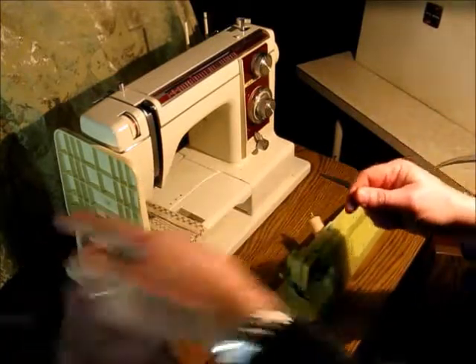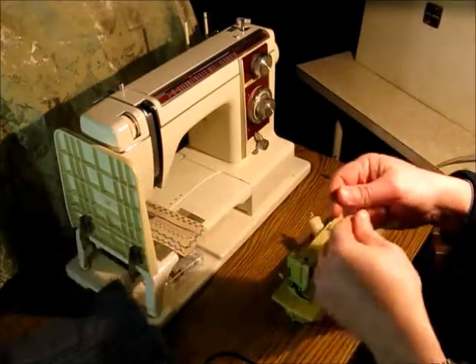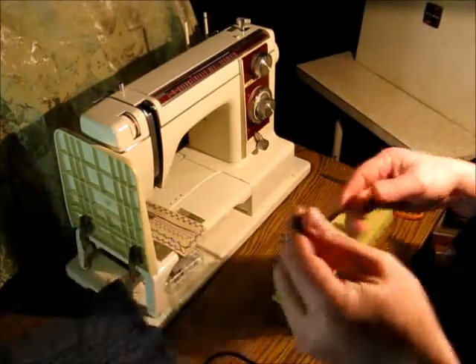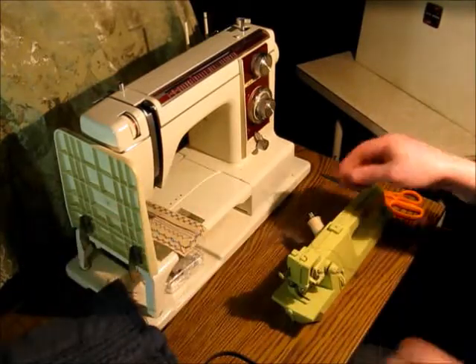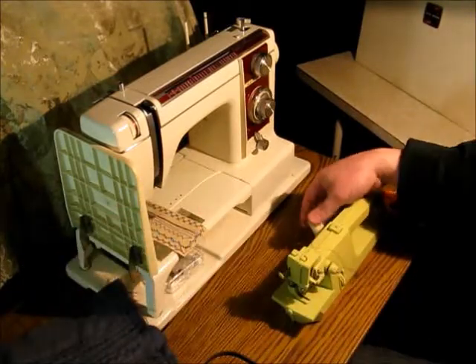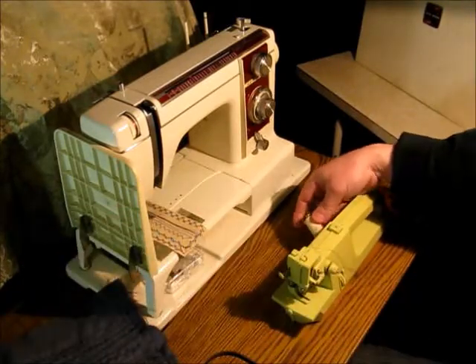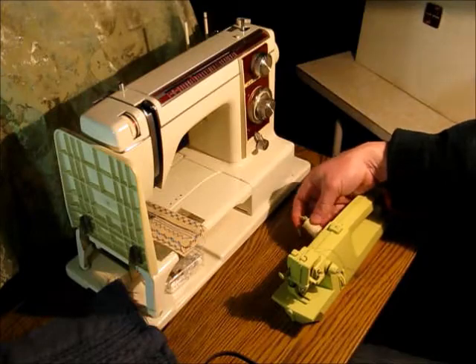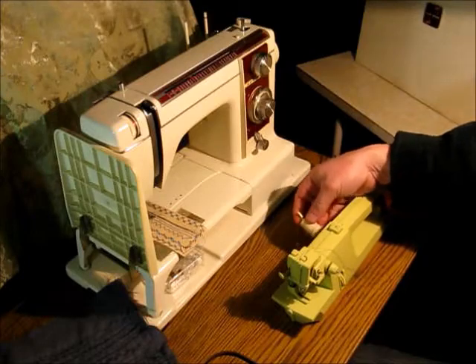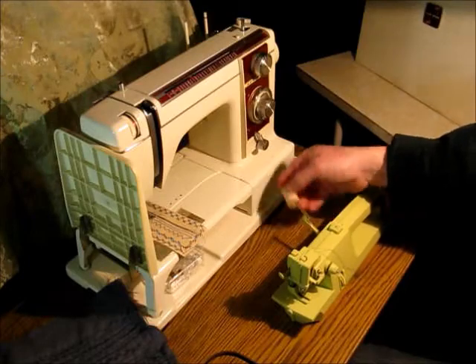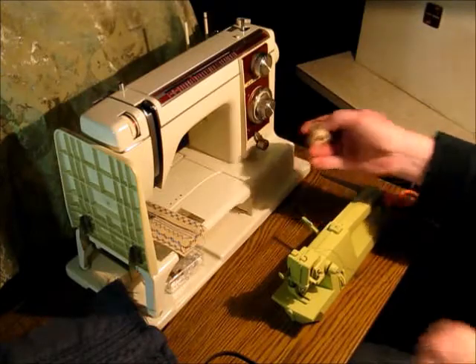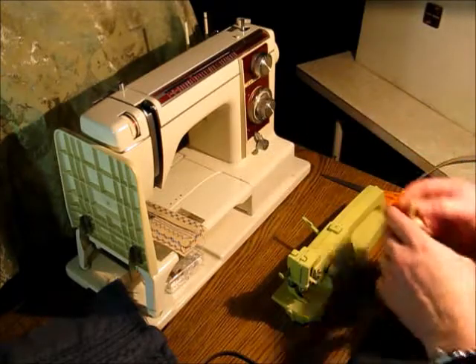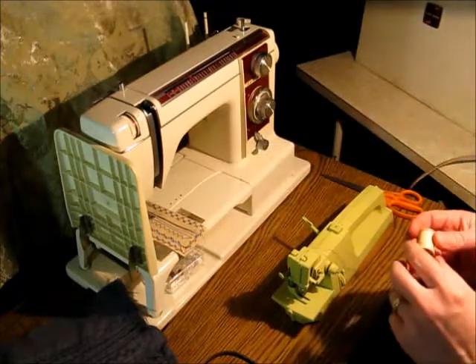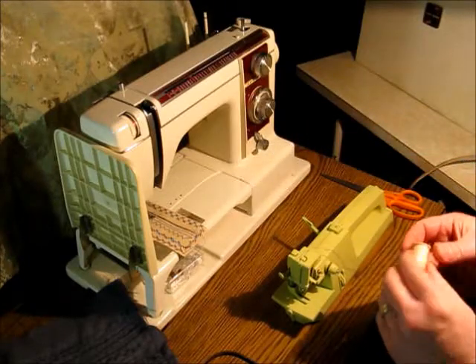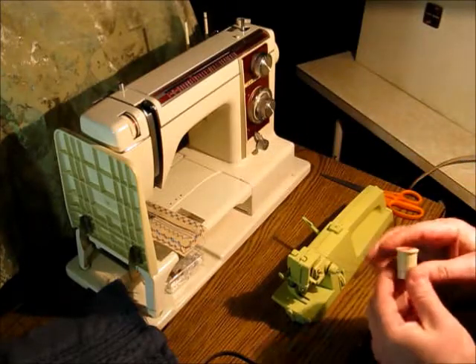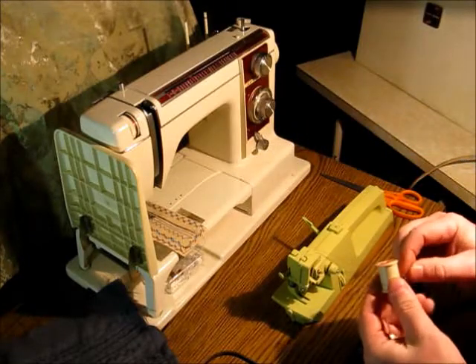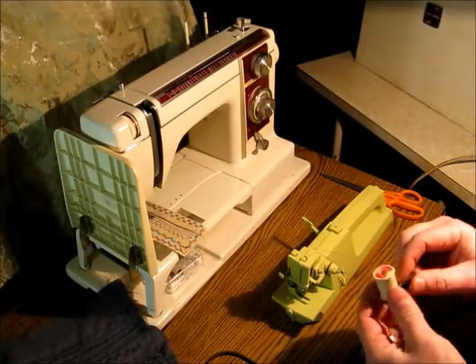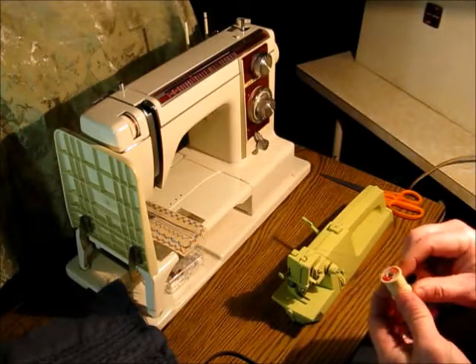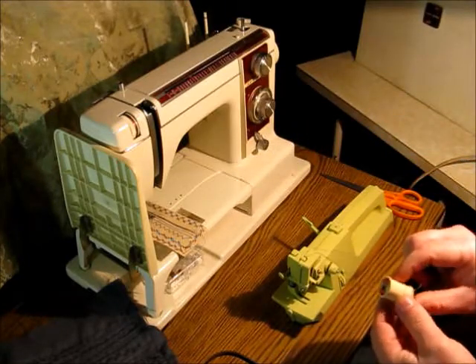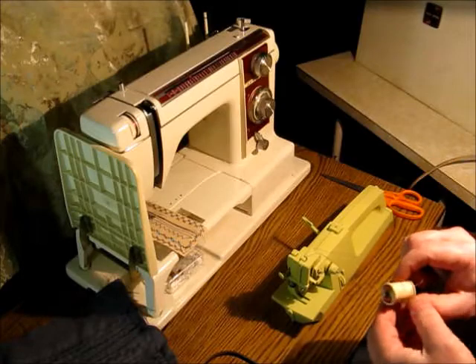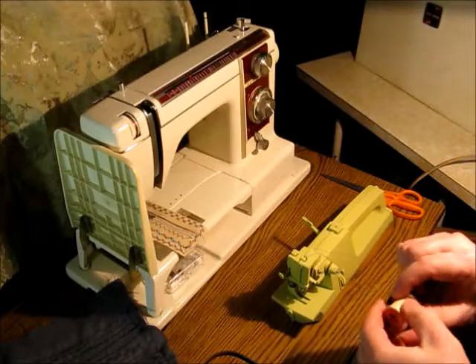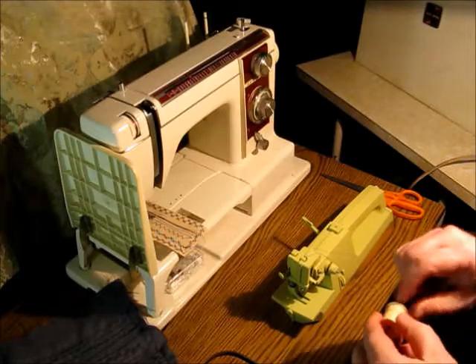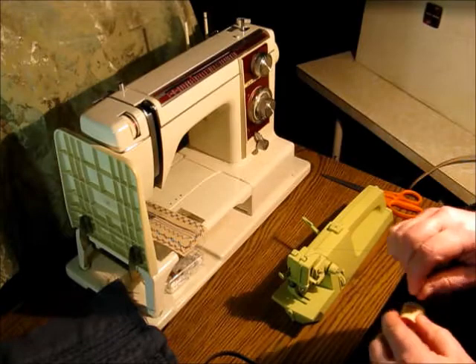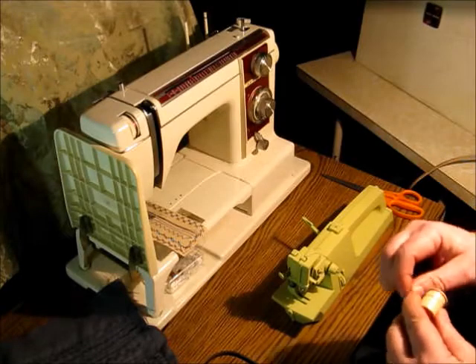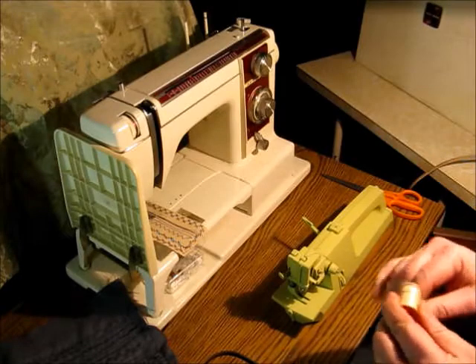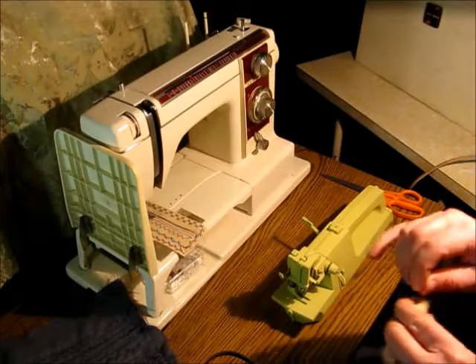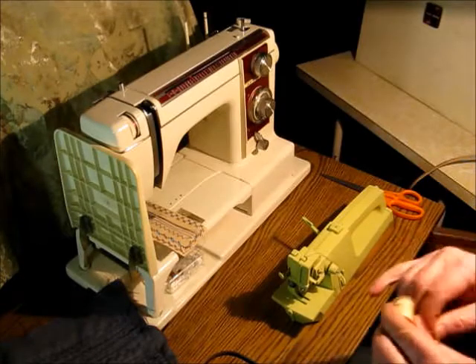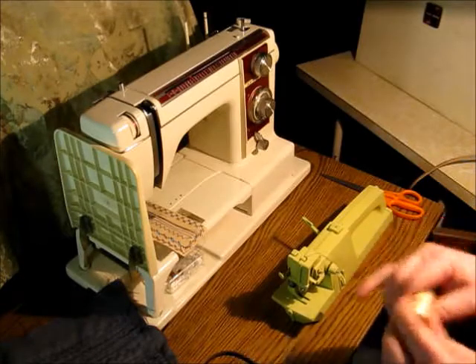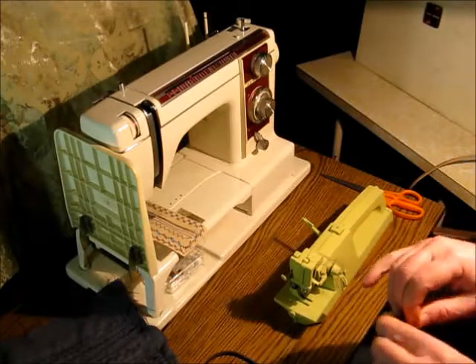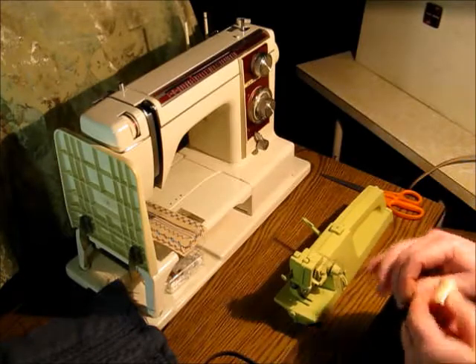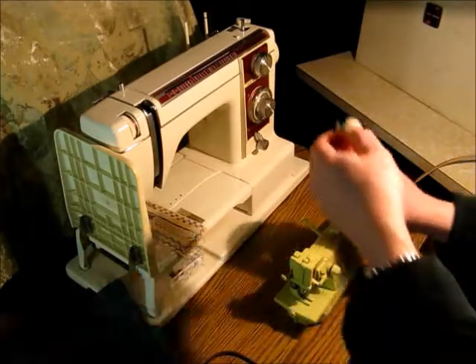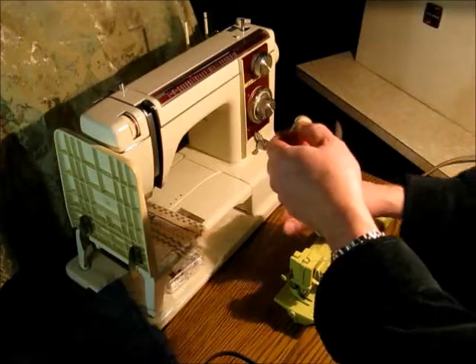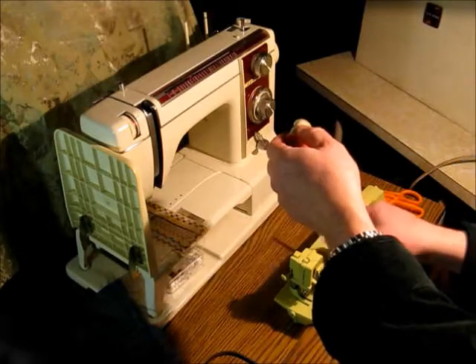I use that type of stitch to do burlap bags usually — like feed store burlap bags. They're a chain stitch so you can open them up real easily.